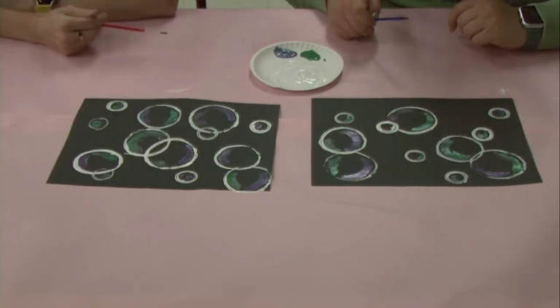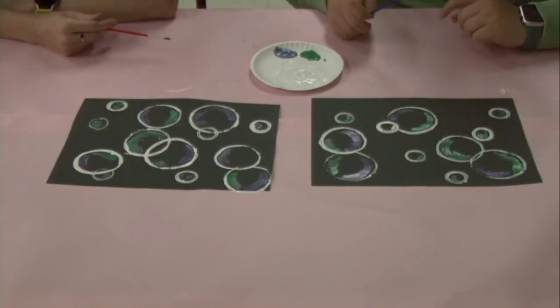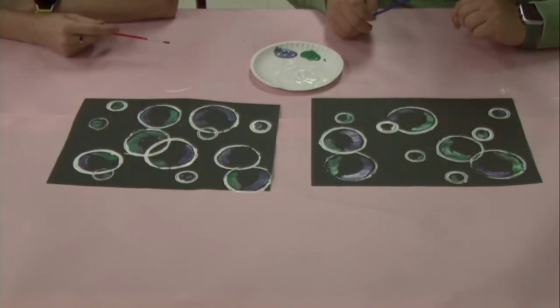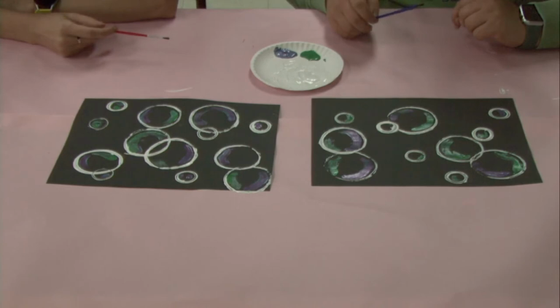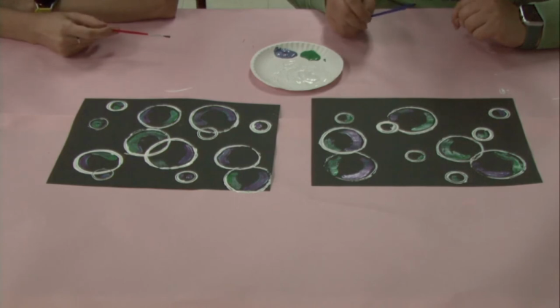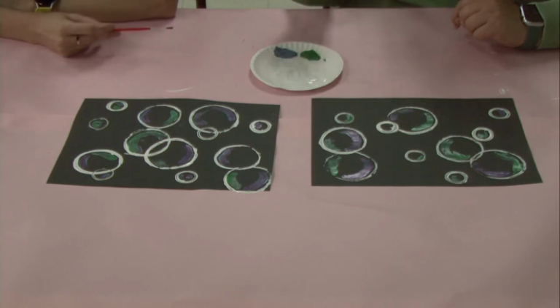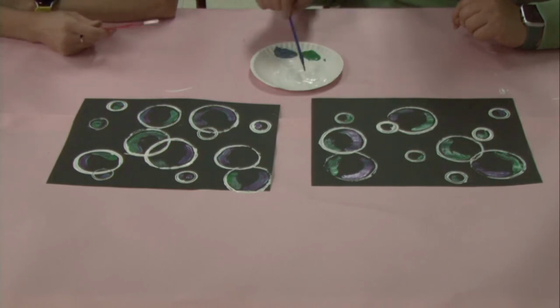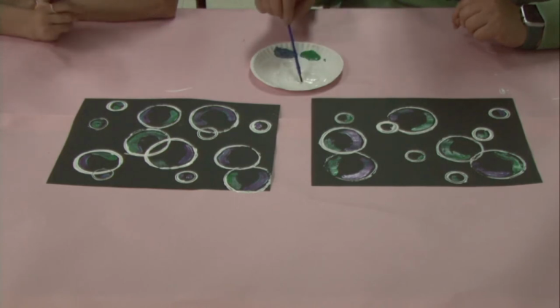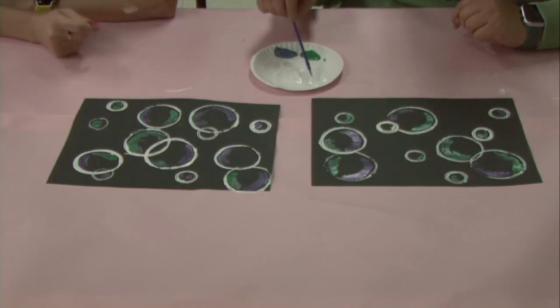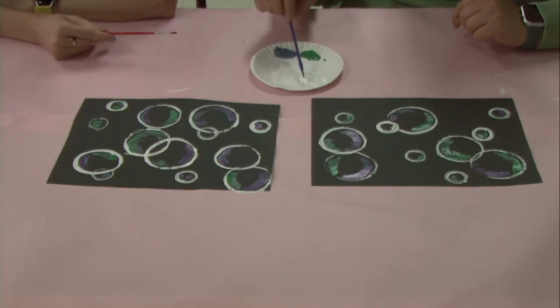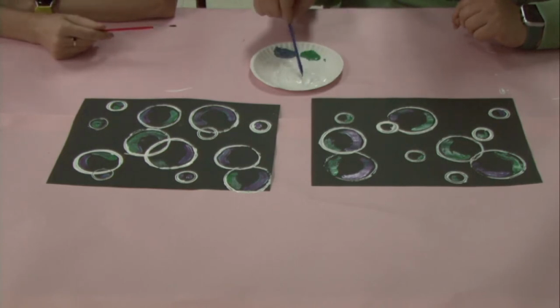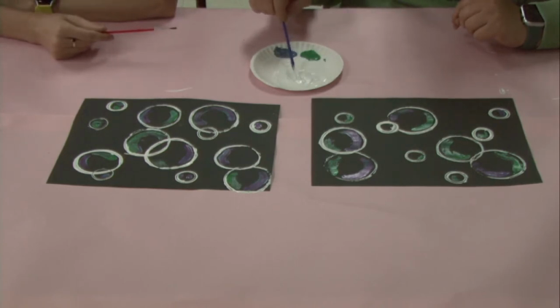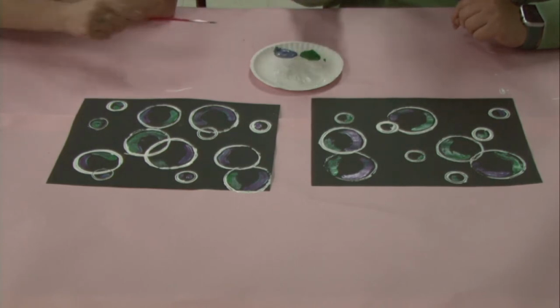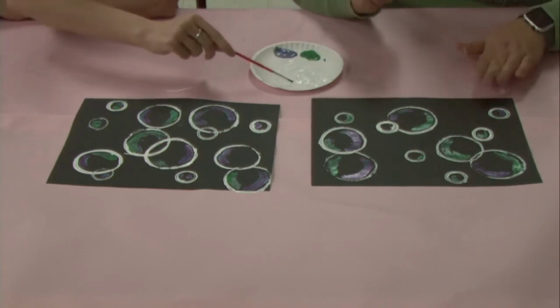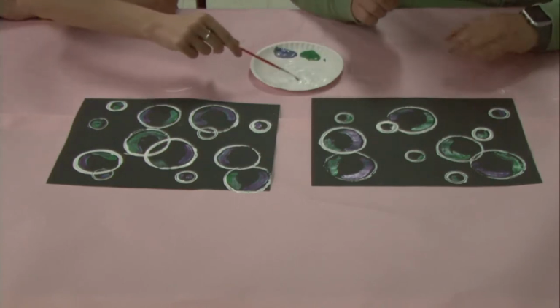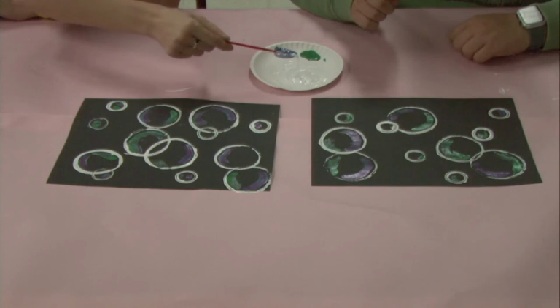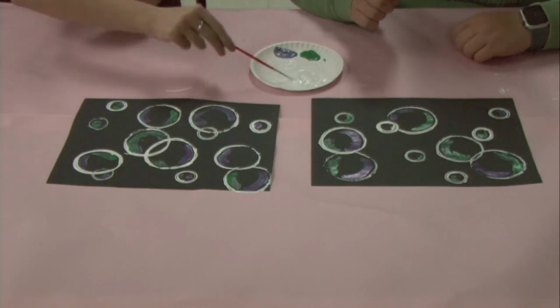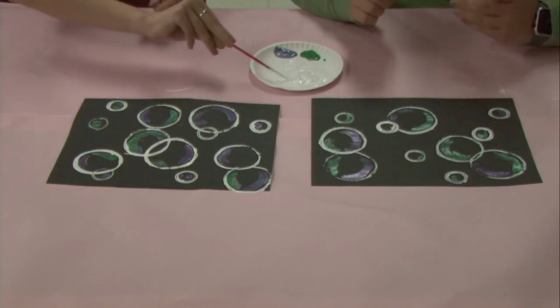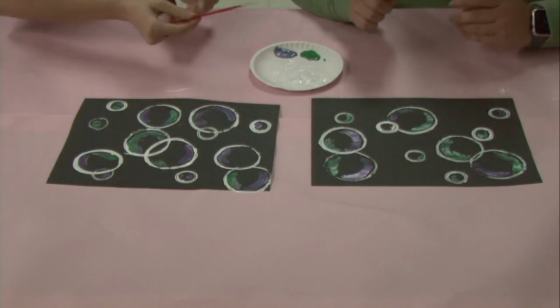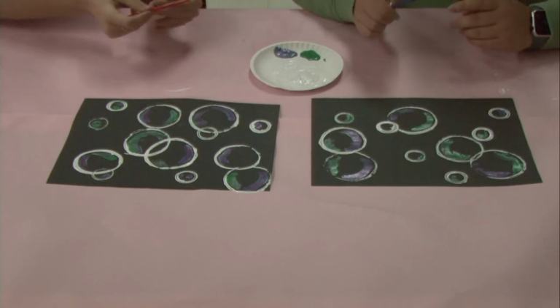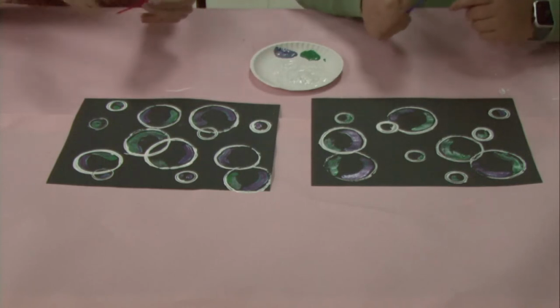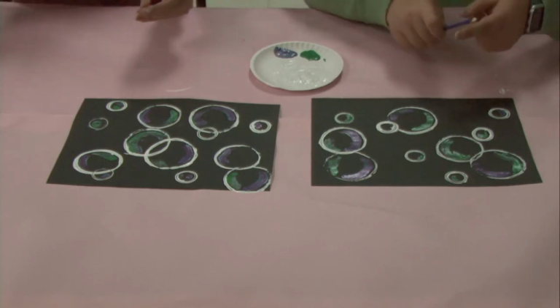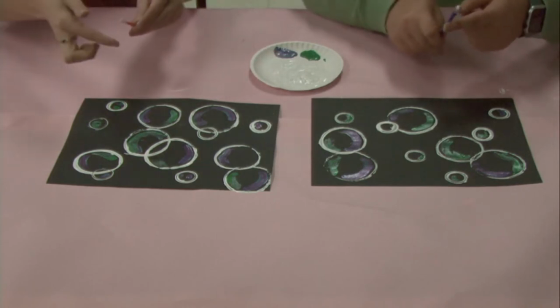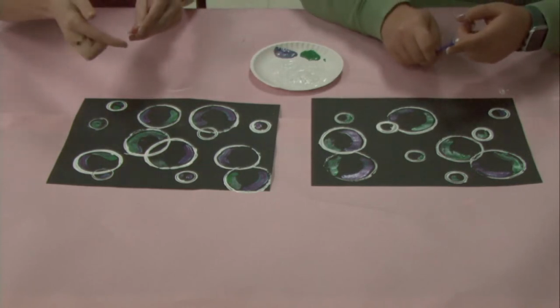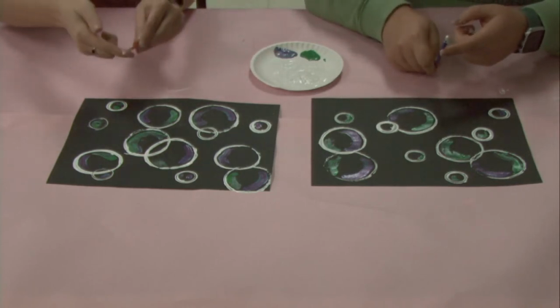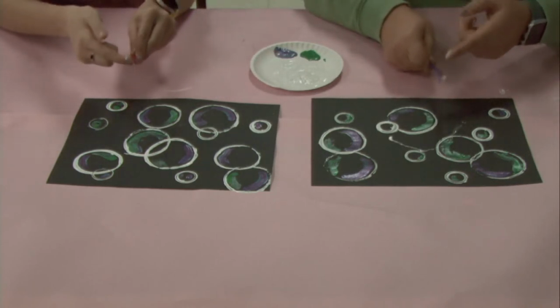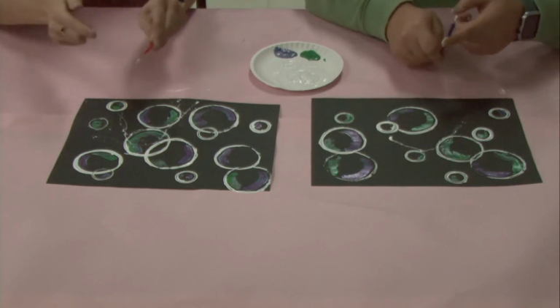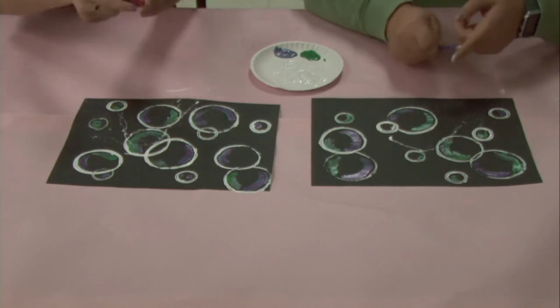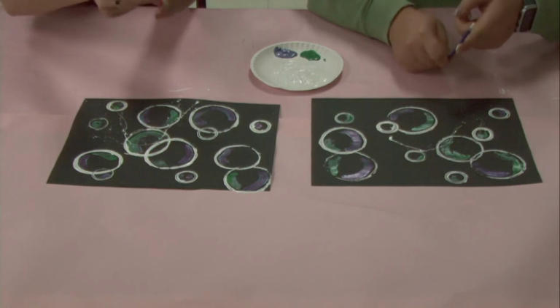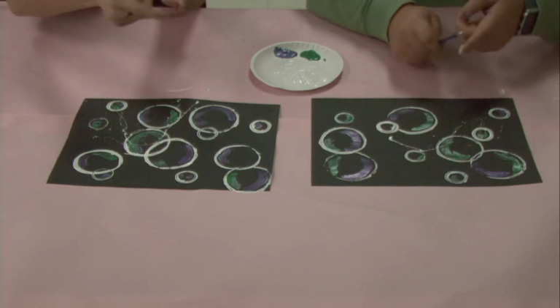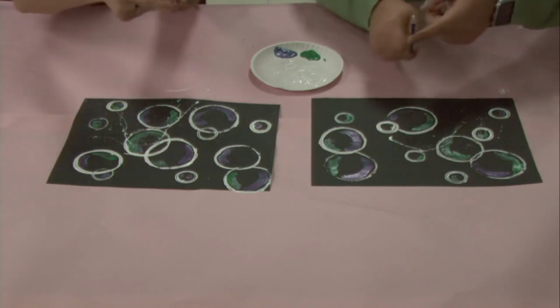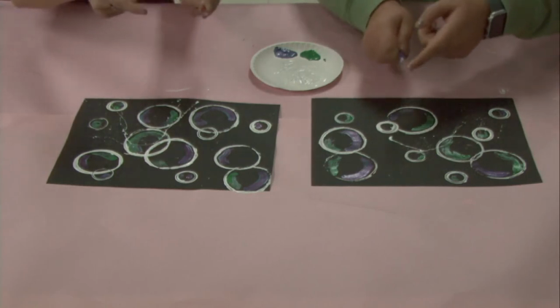The last step is going to be taking your paintbrush and dipping it back into that white paint. From there you're going to begin flicking it at the paper to create a popping effect on the bubbles. Be careful while doing this to not get paint on yourself.